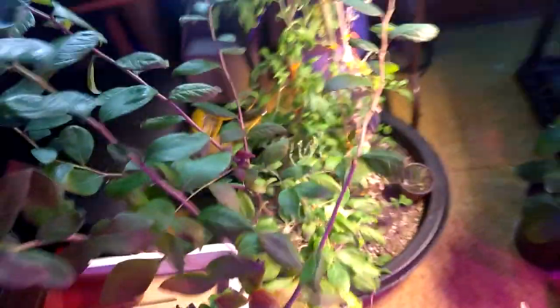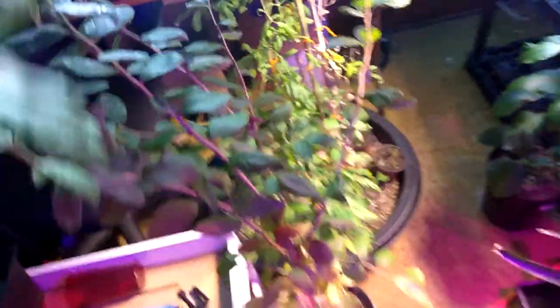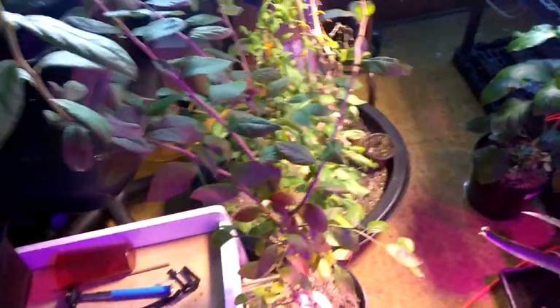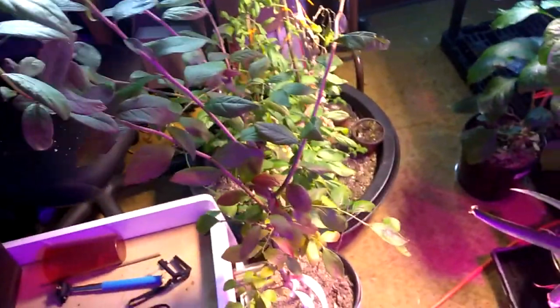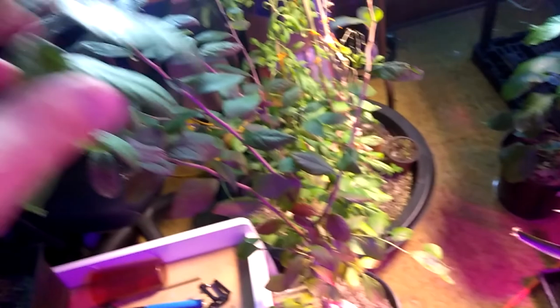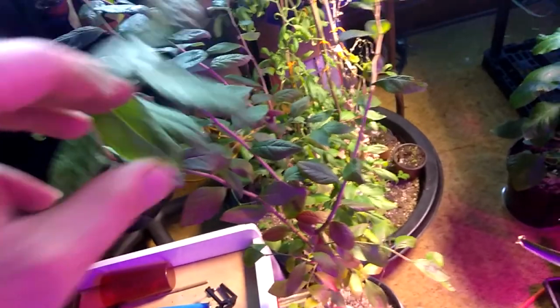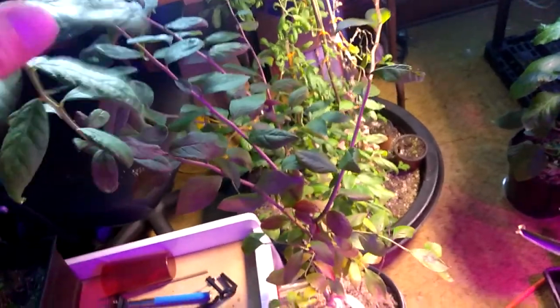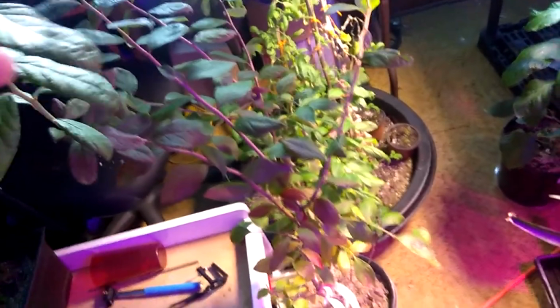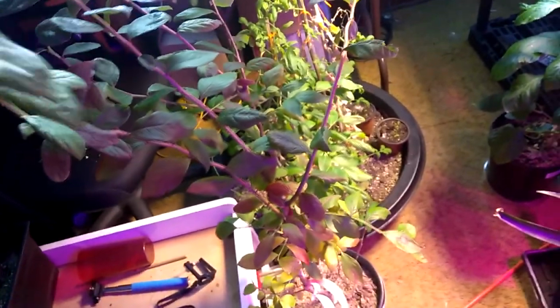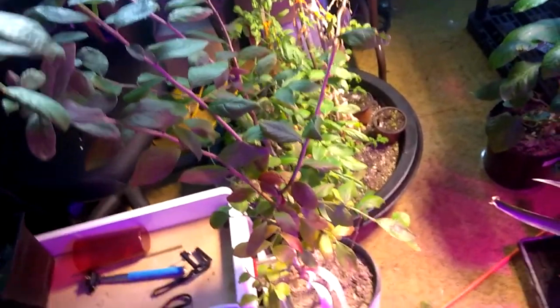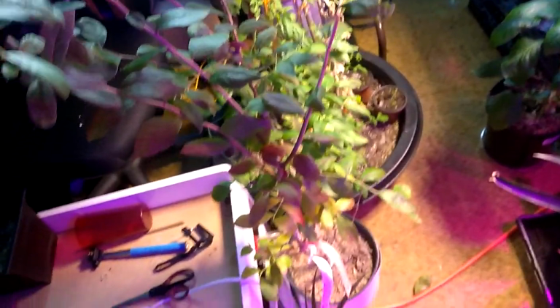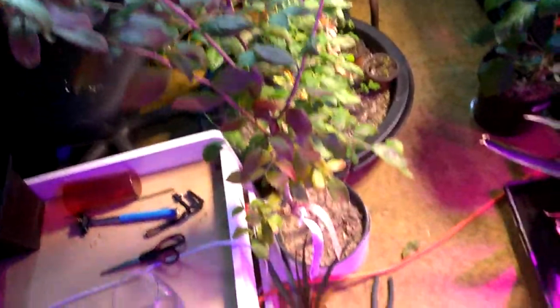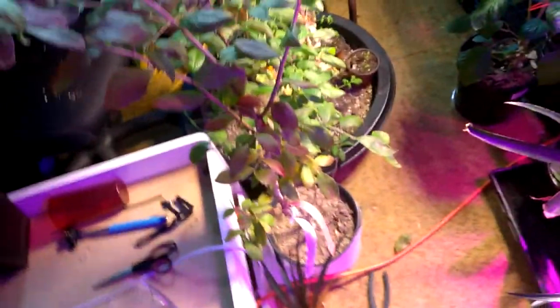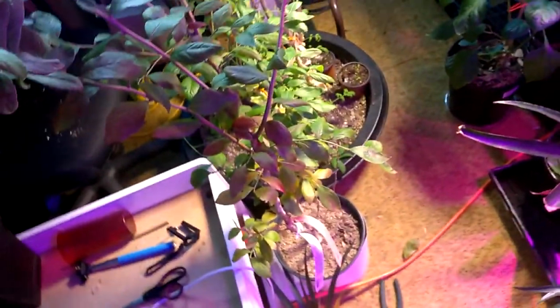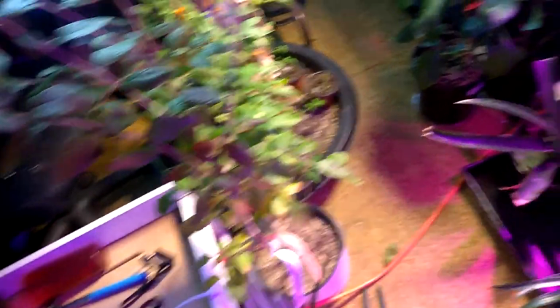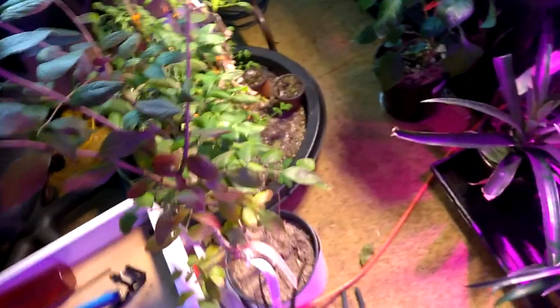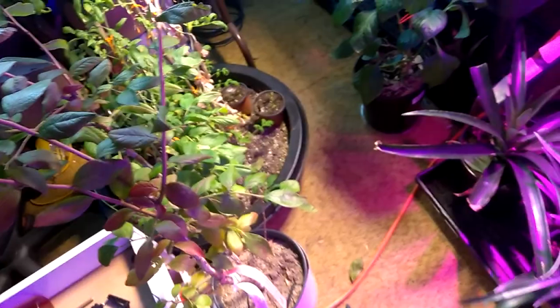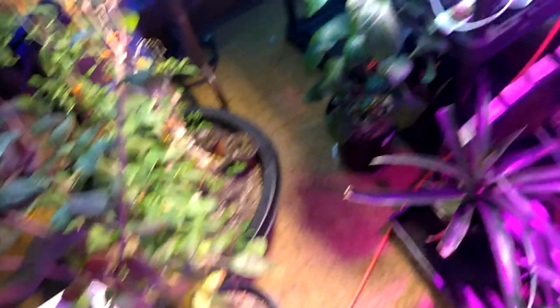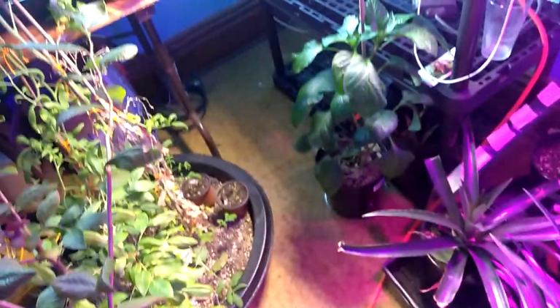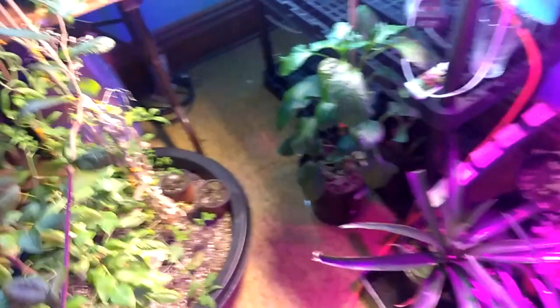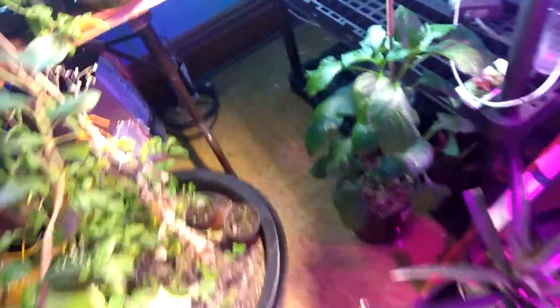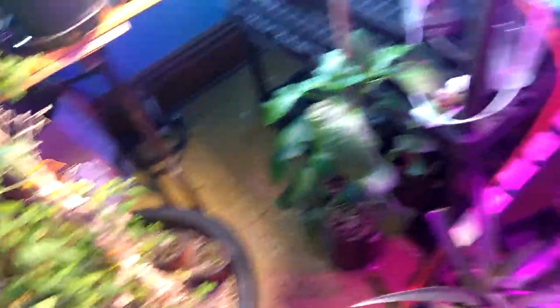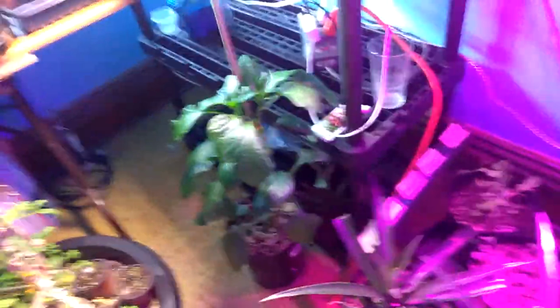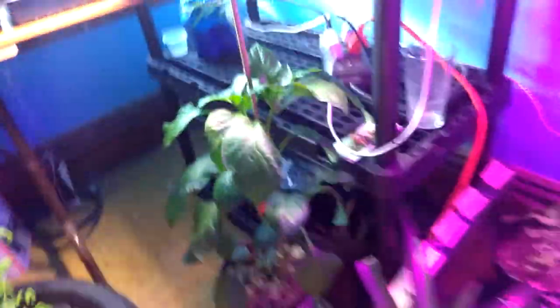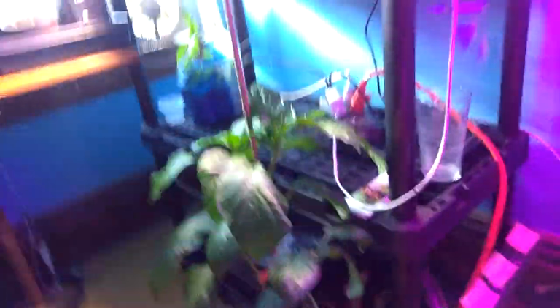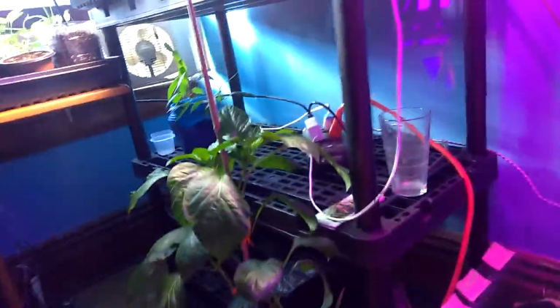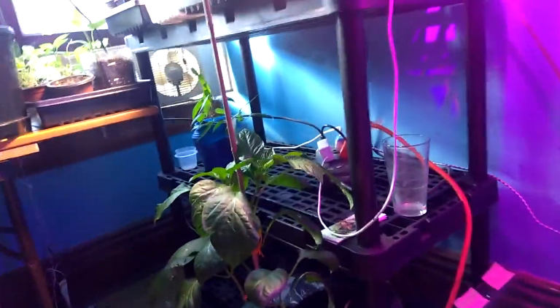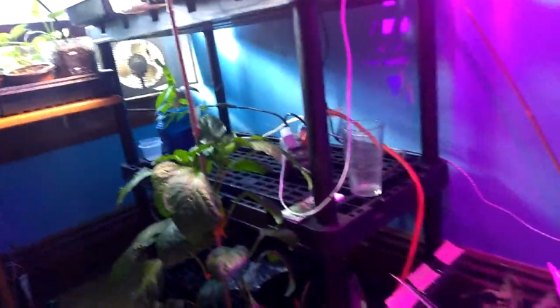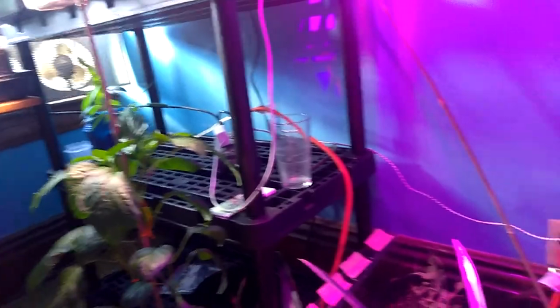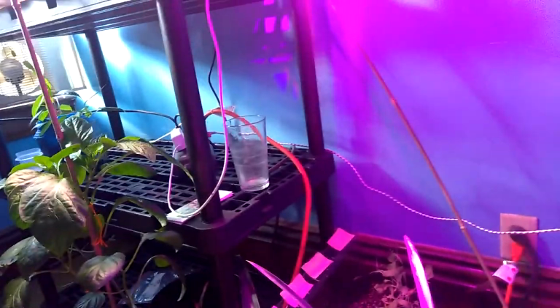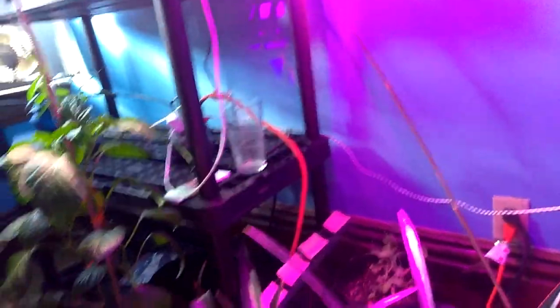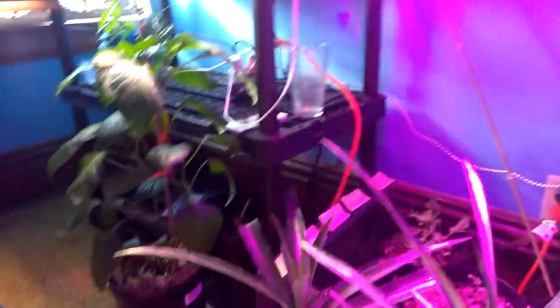Plants like this — this is a blueberry. It's on sale. Everything's on sale, it's autumn. They're trying to sell everything, so get out there and get it. I'm going to keep this one indoors and we'll see what happens.